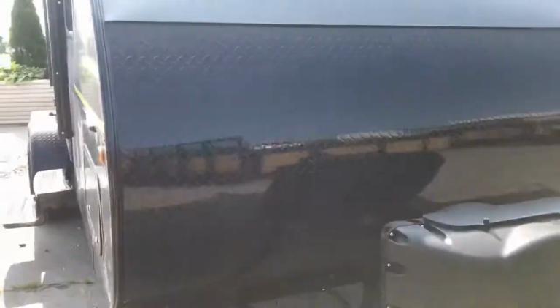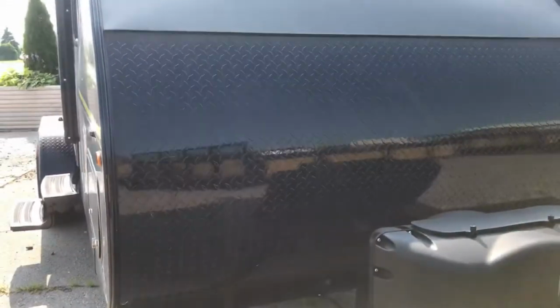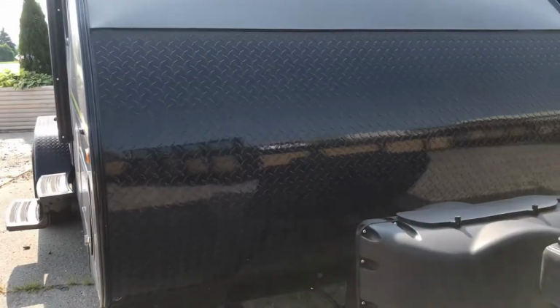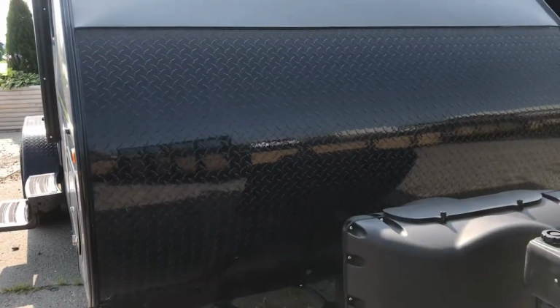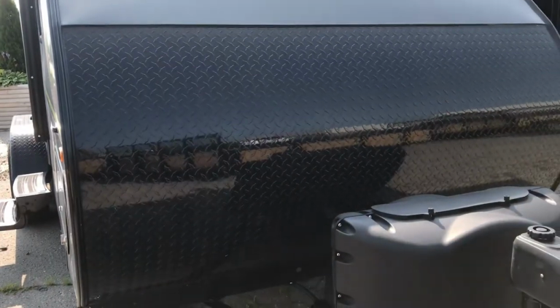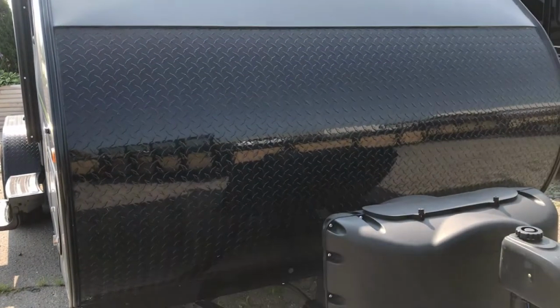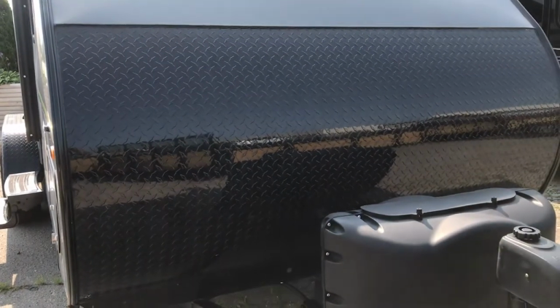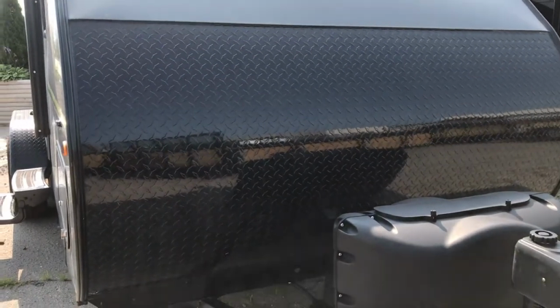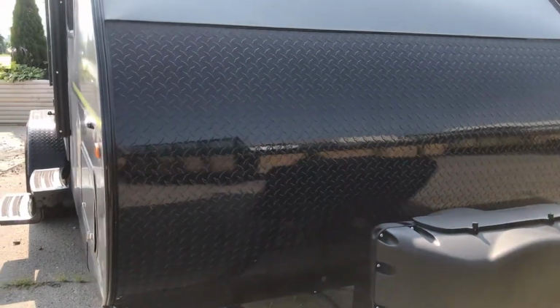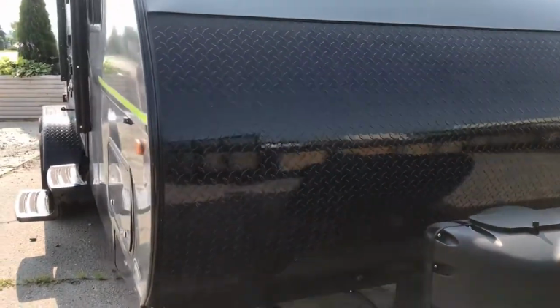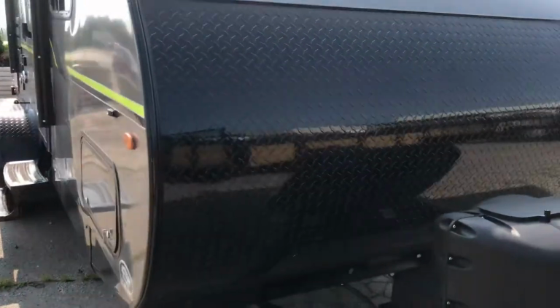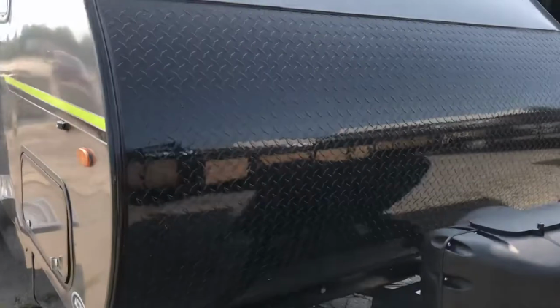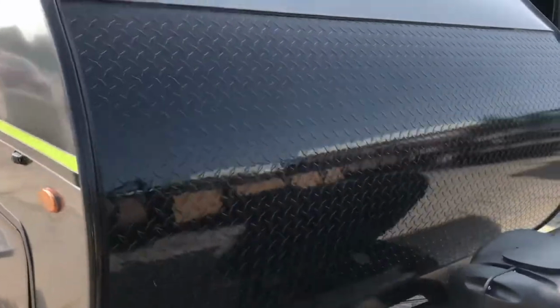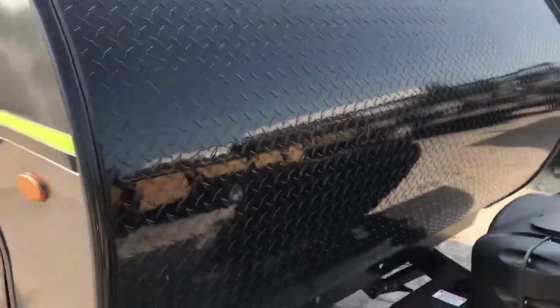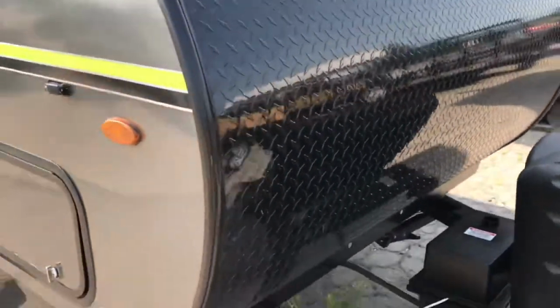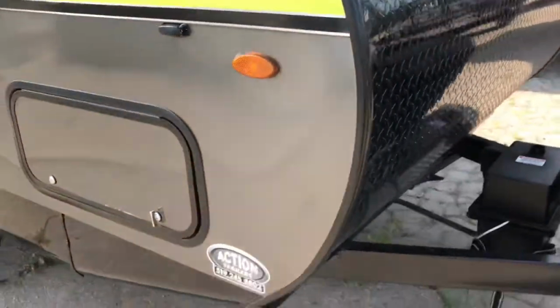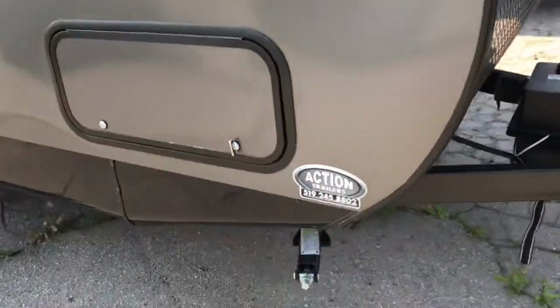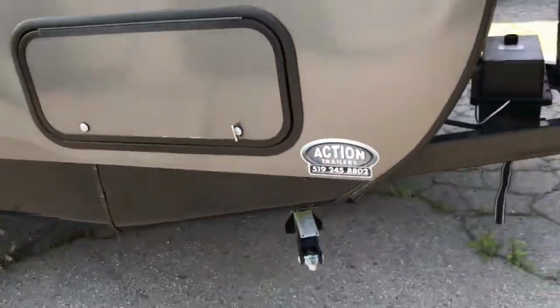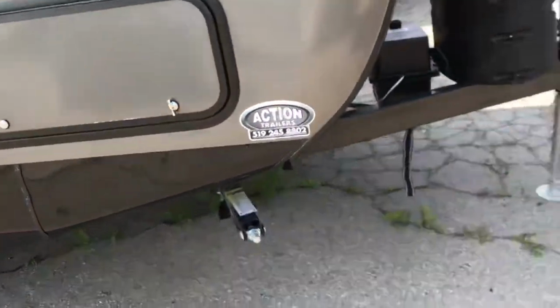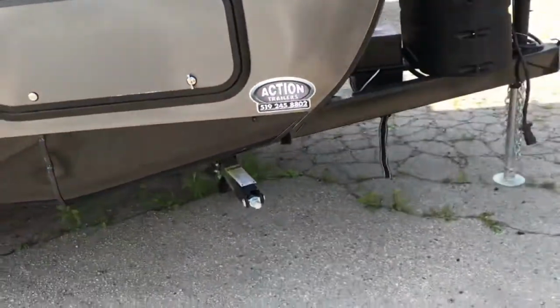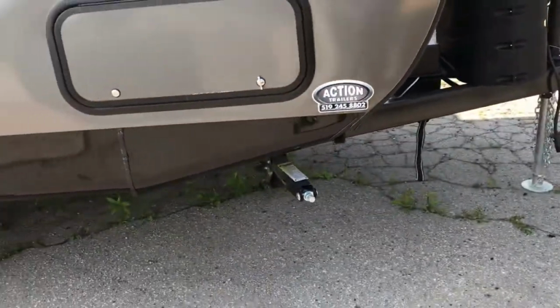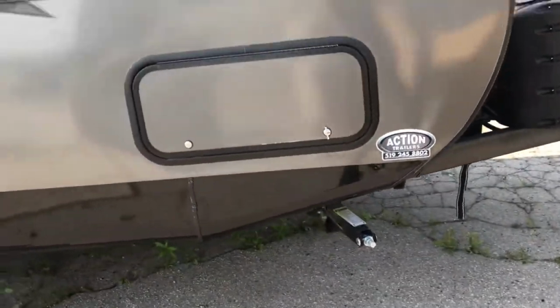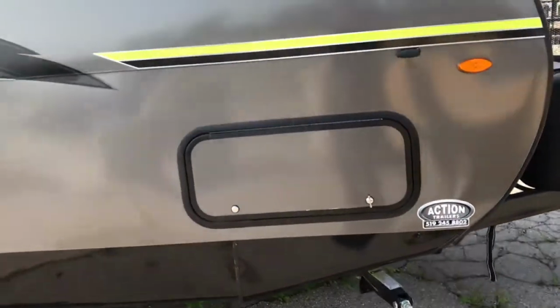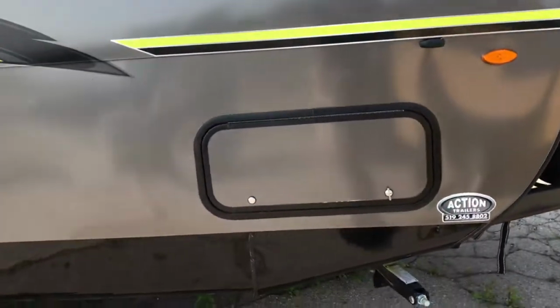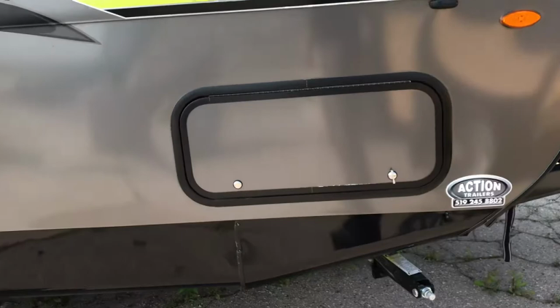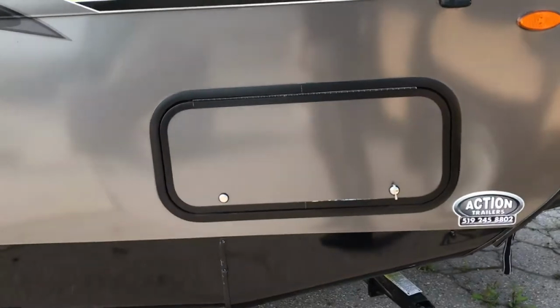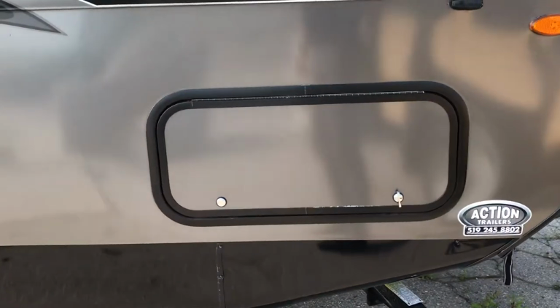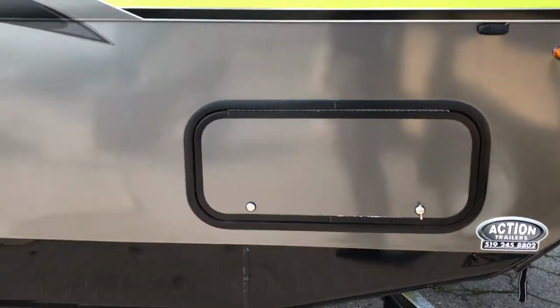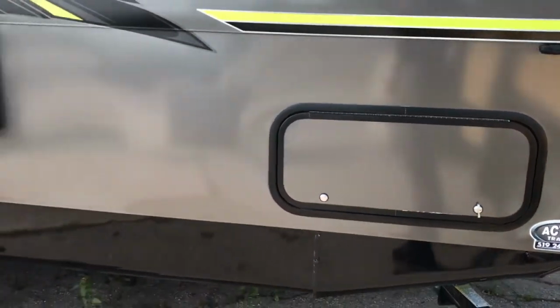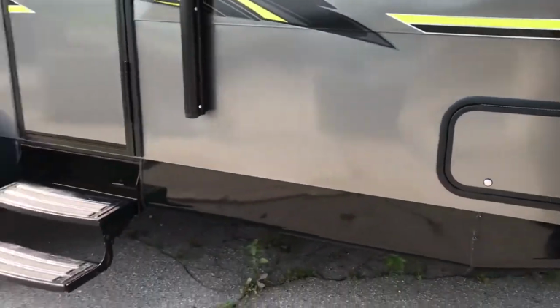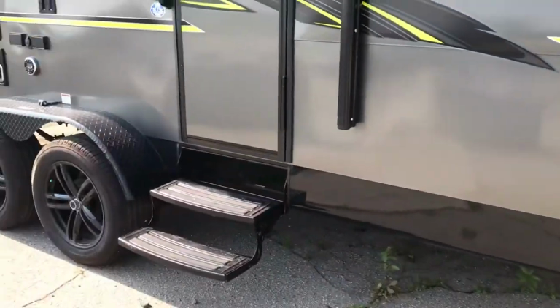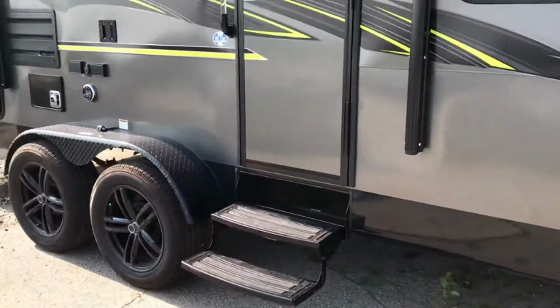We have a higher 40-inch diamond-plated stone guard that's all powder-coated in black — looks really sharp and protects the trailer. Stab jacks on all four corners come standard, along with through-hole storage accessible on both sides.